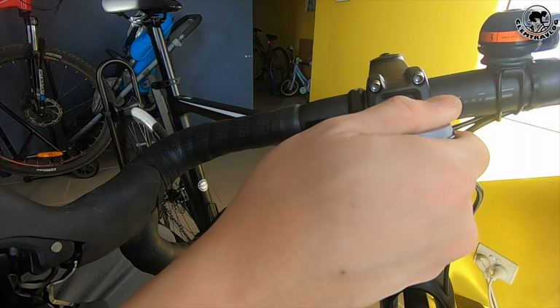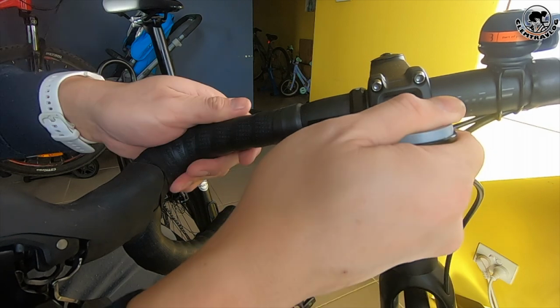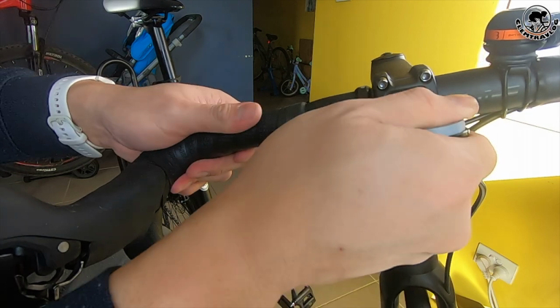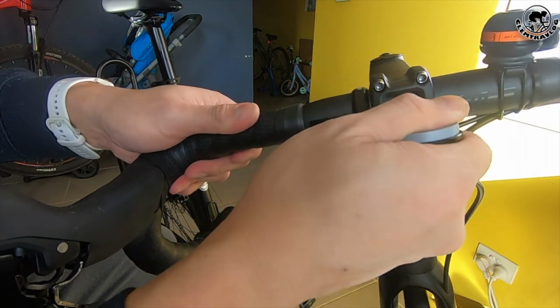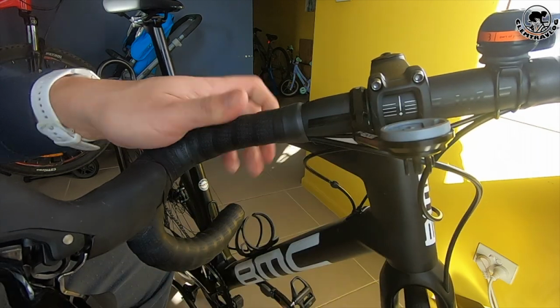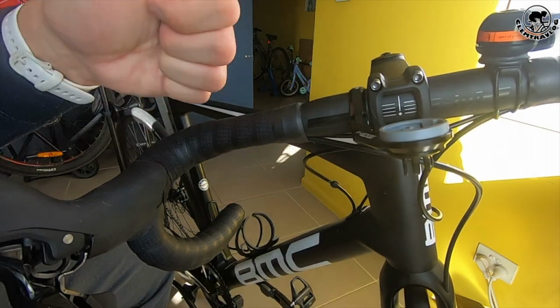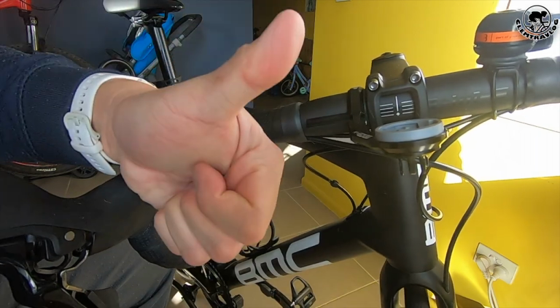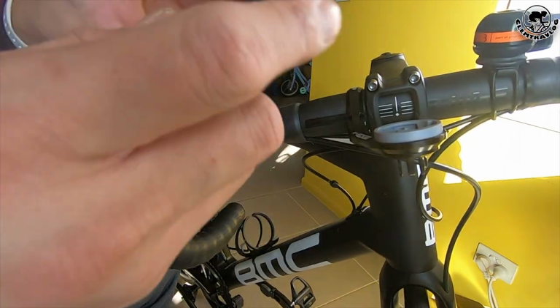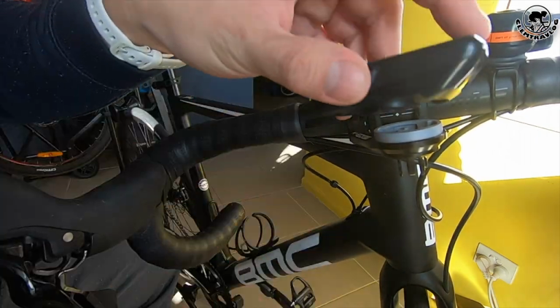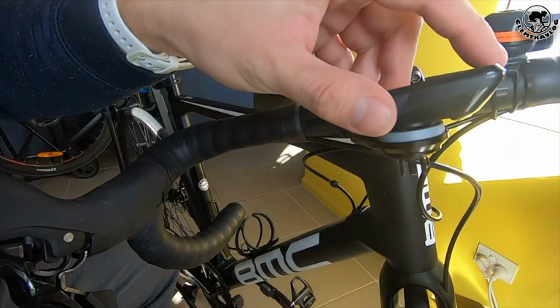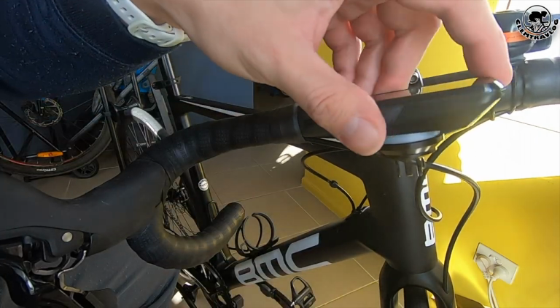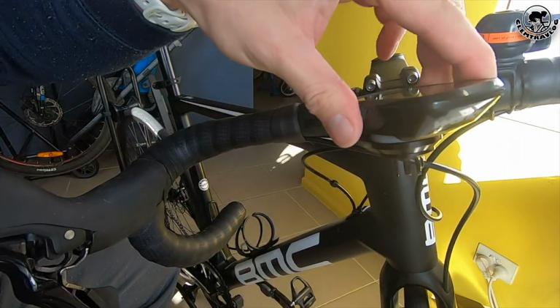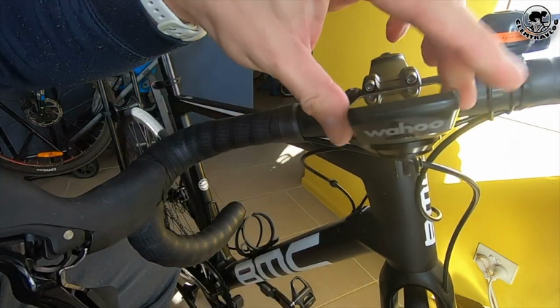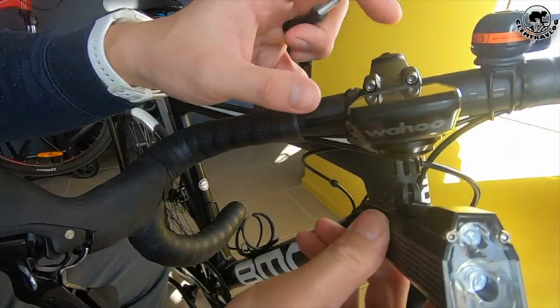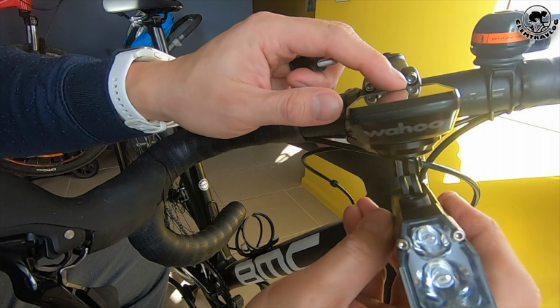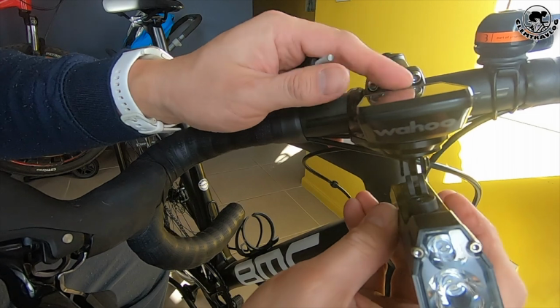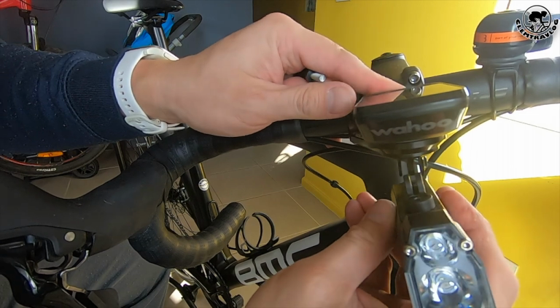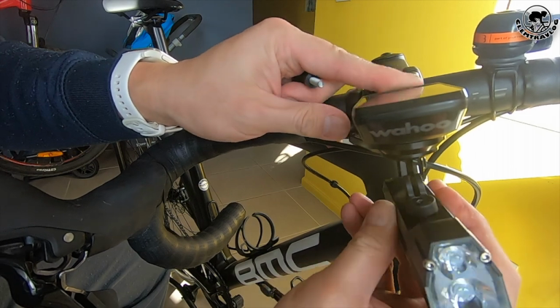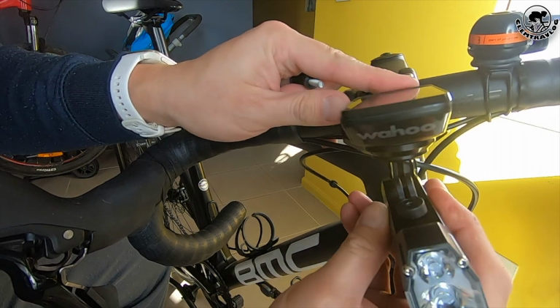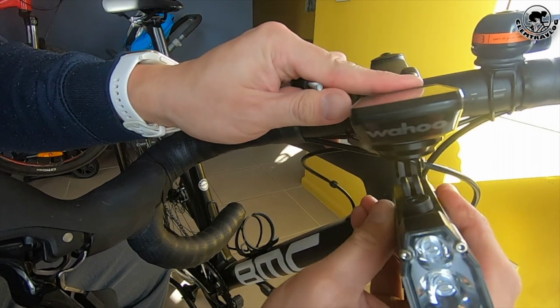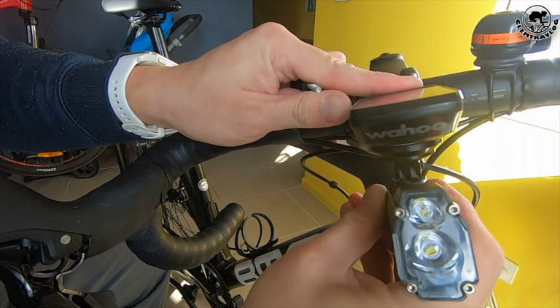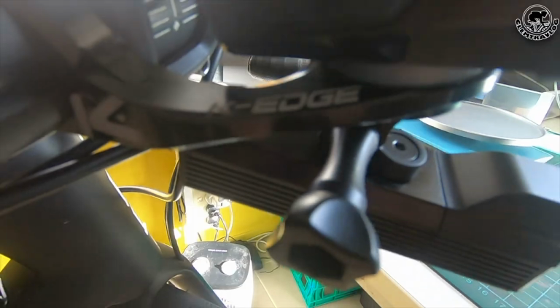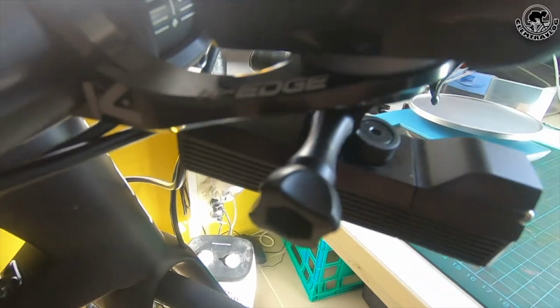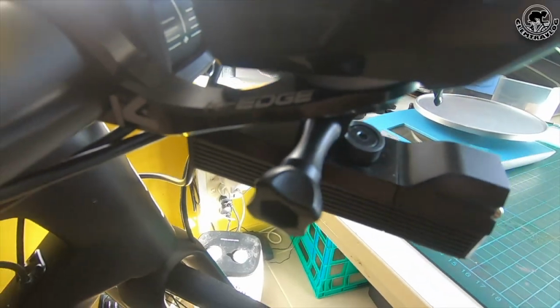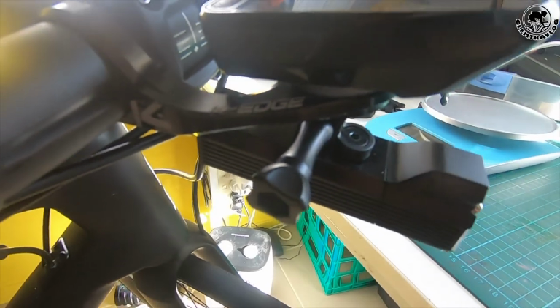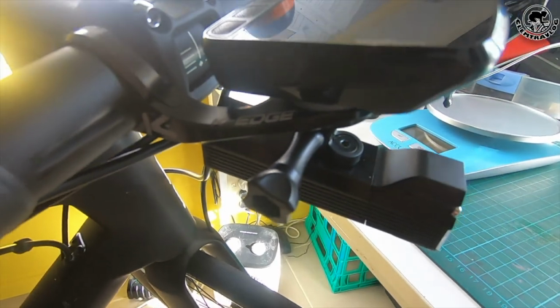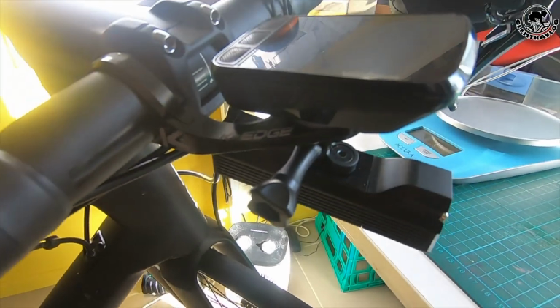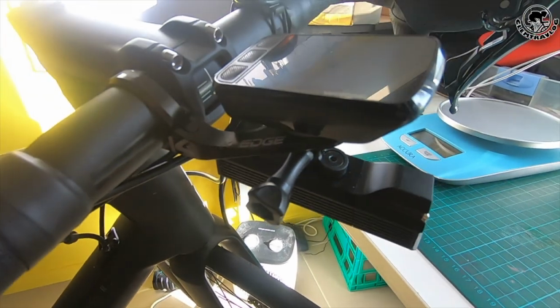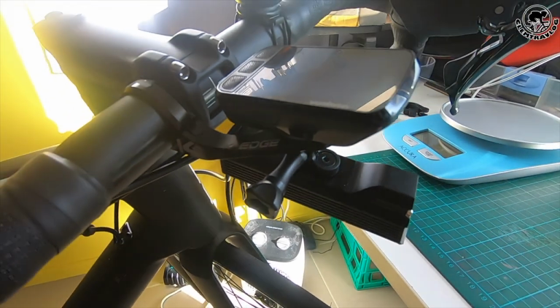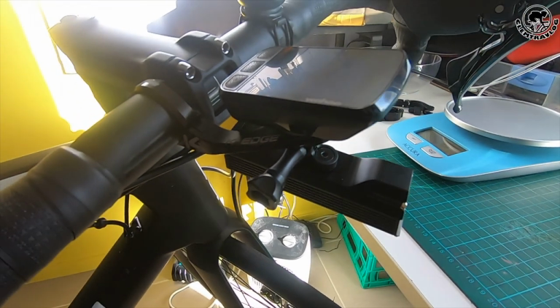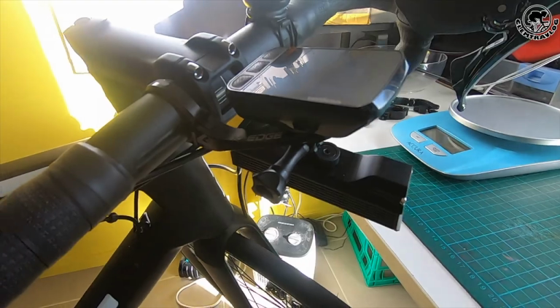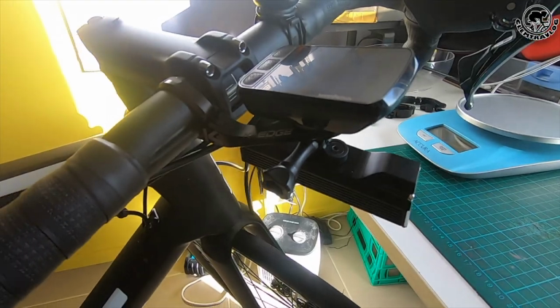Looks solid and stable. Now let me put my bike computer on, as well as my Blackburn Day Blazer front light. All done. Sweet — looks so good, I'm happy with it.